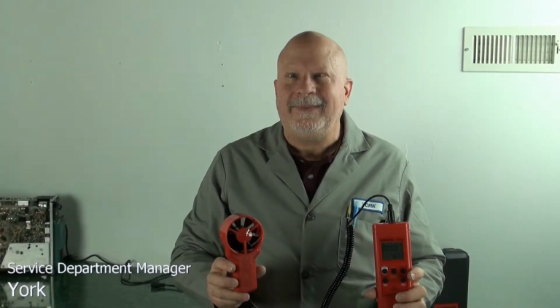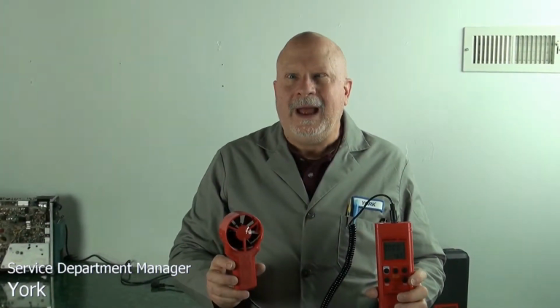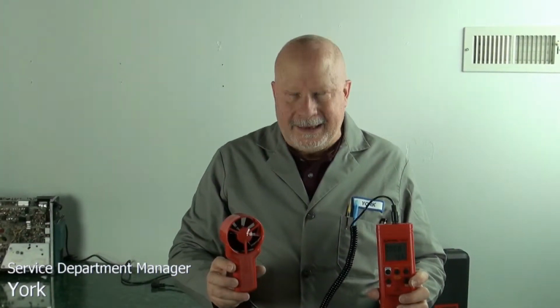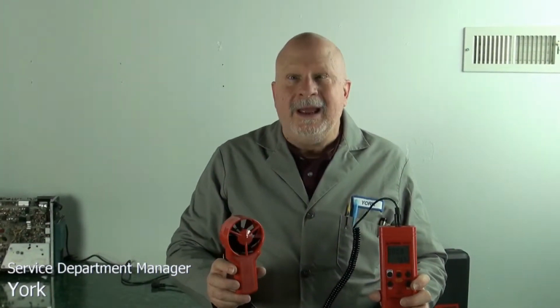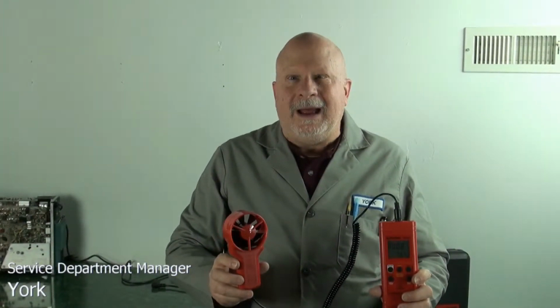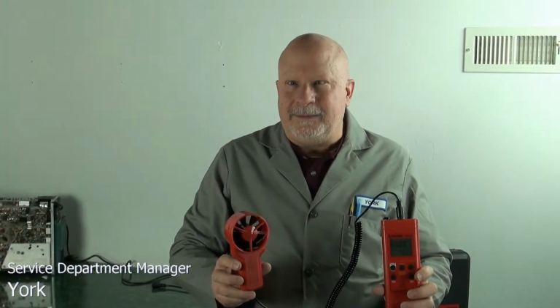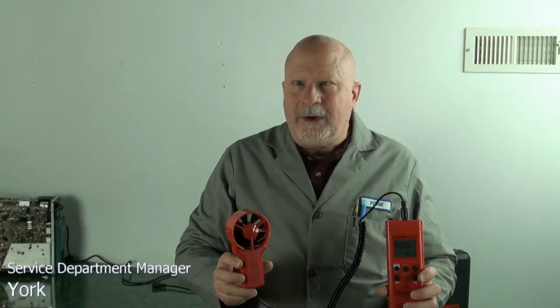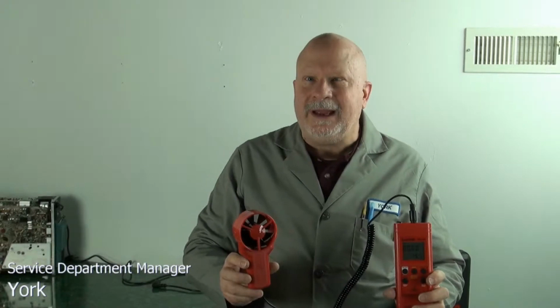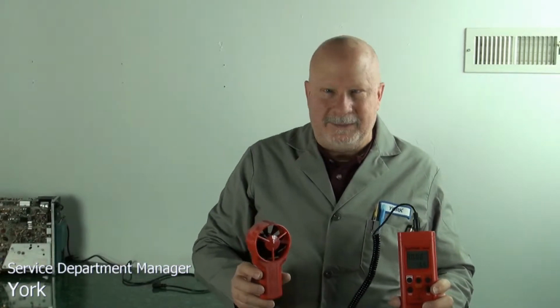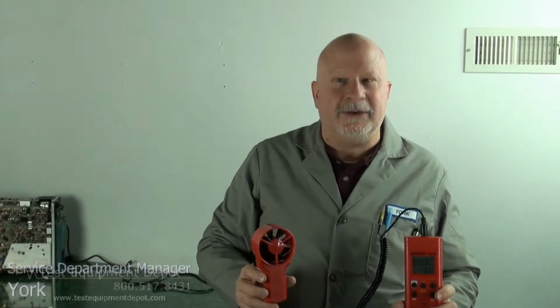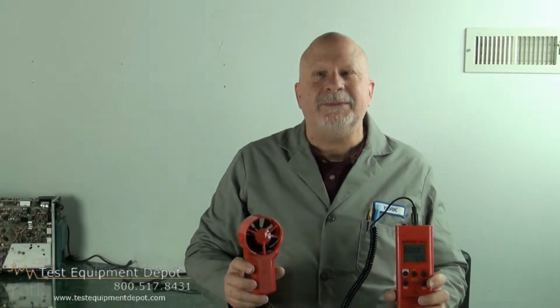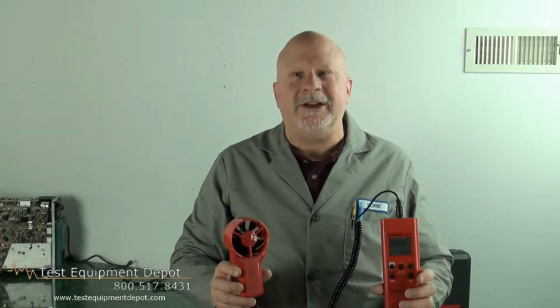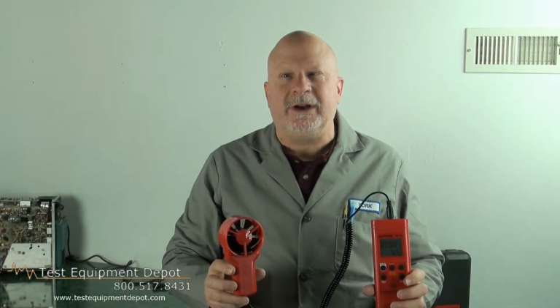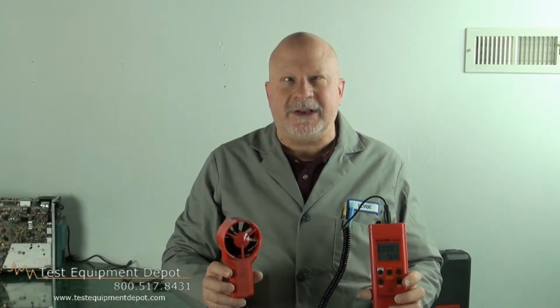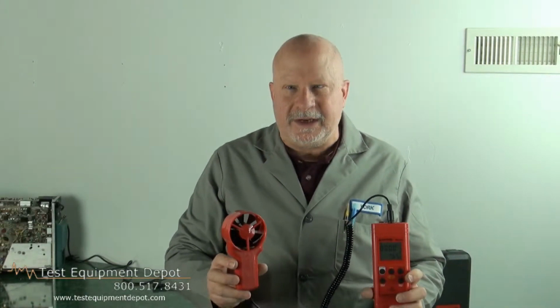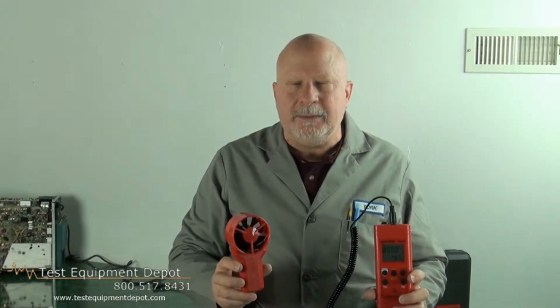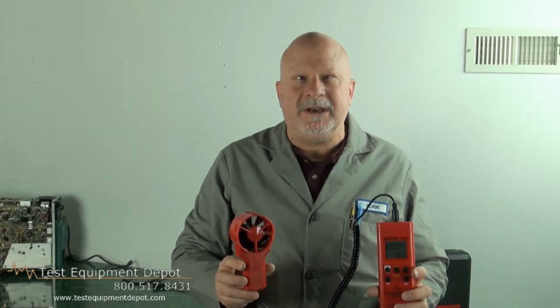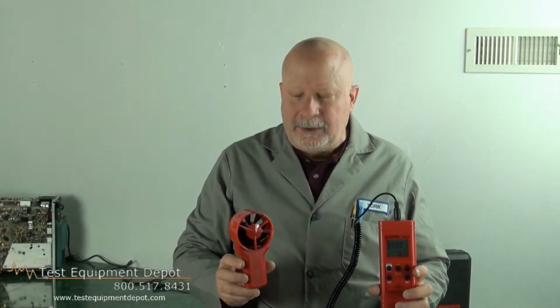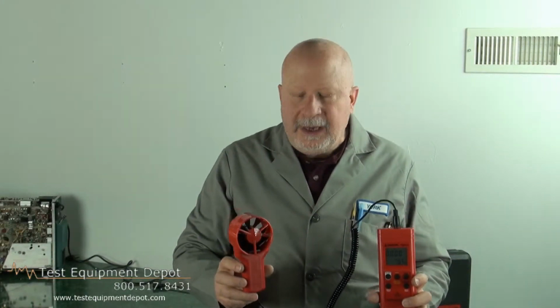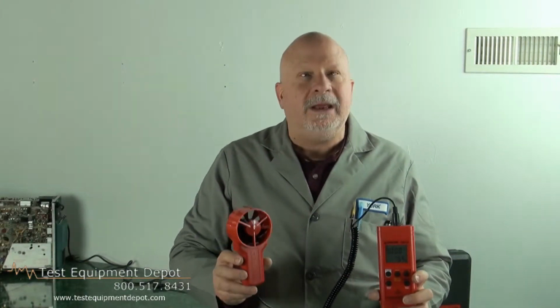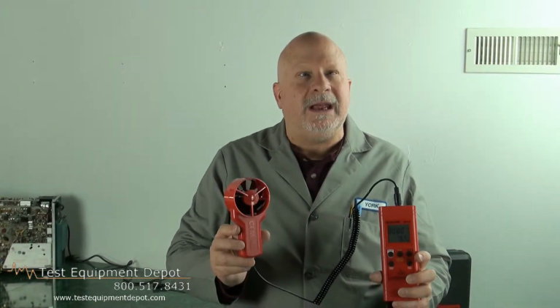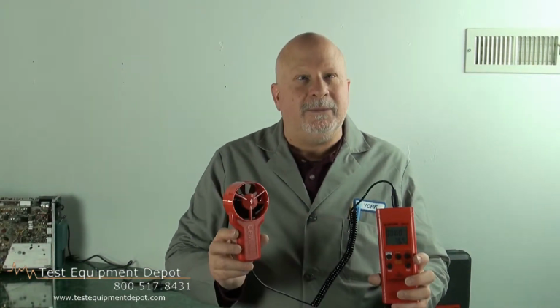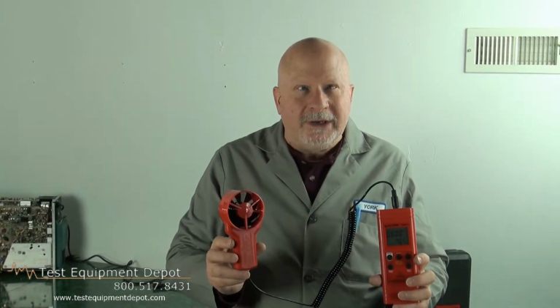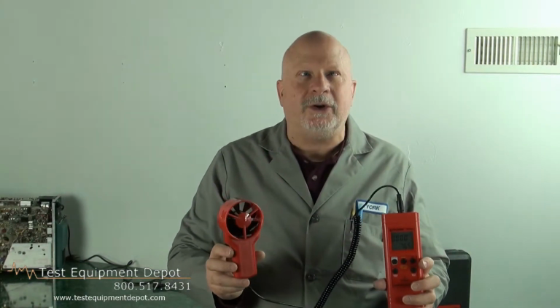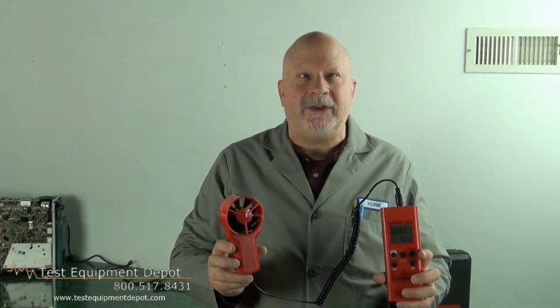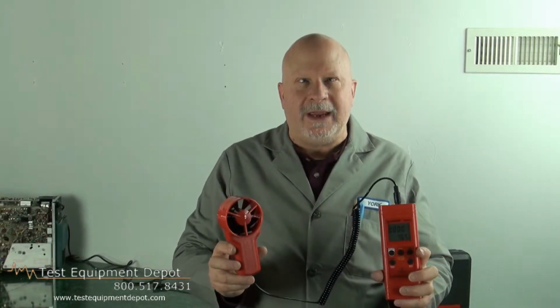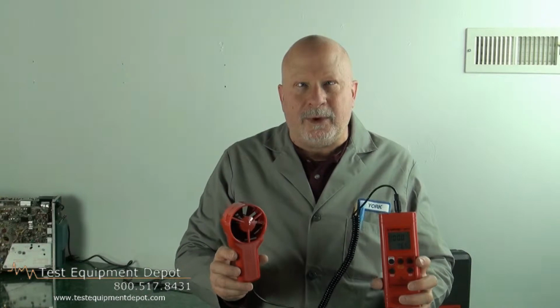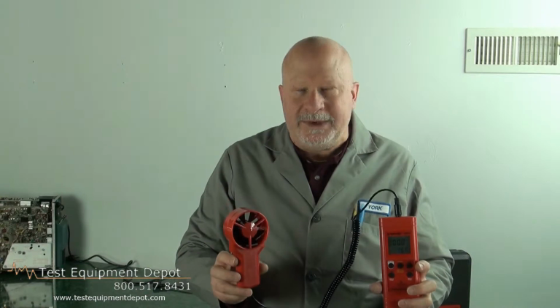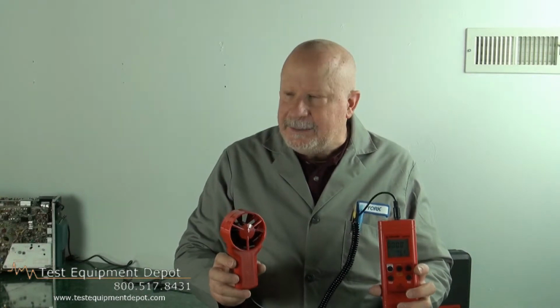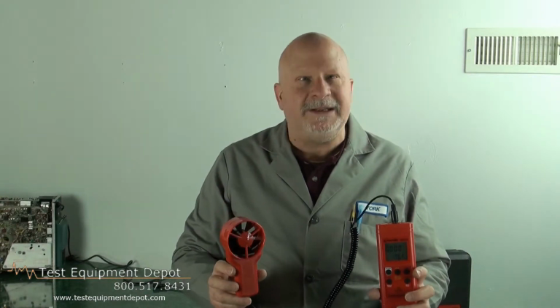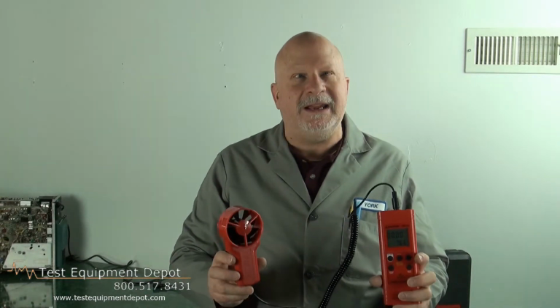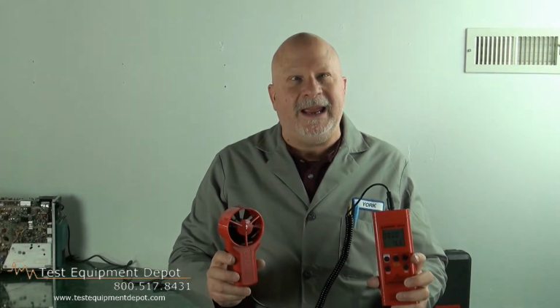Hi, I am York. I am the Service Manager here at Test Equipment Depot and I'm going to show you the Amprobe TMA-10A.